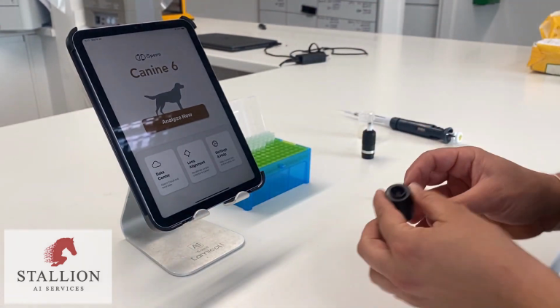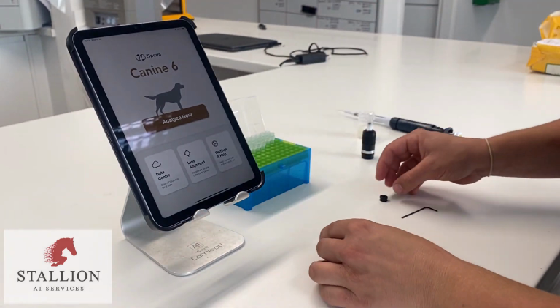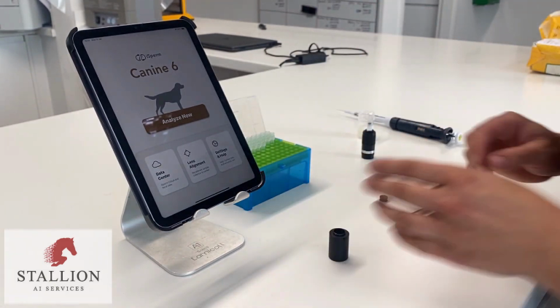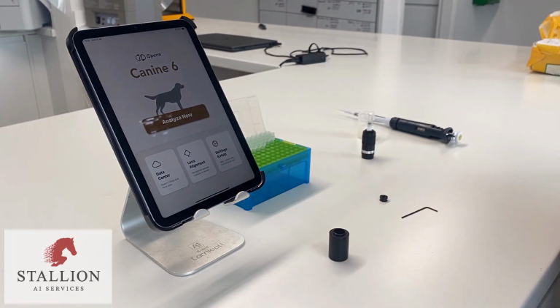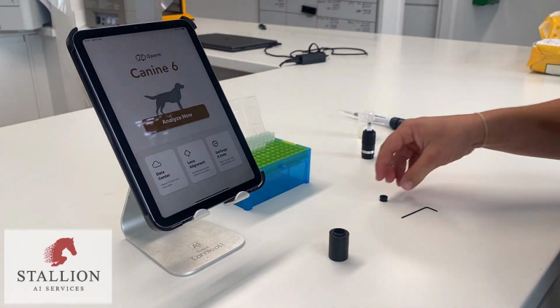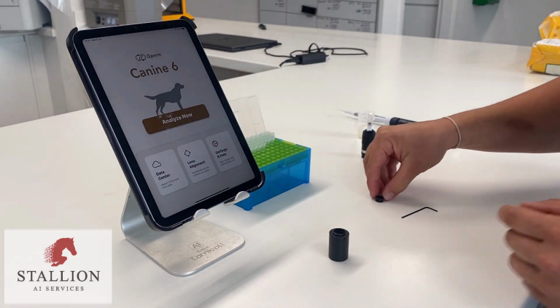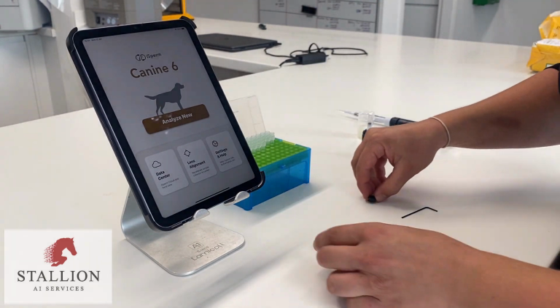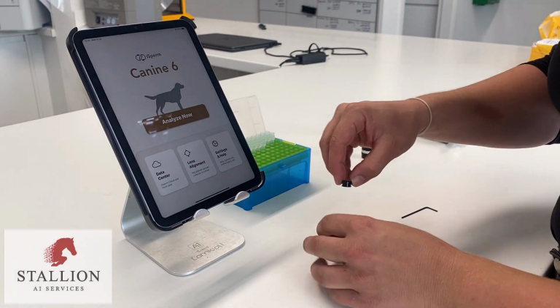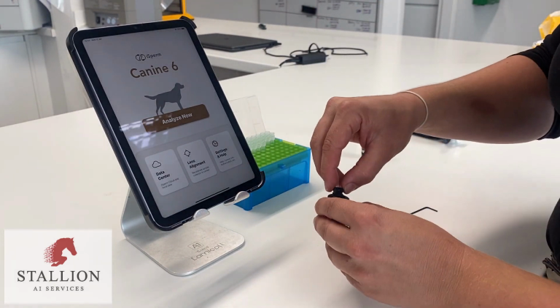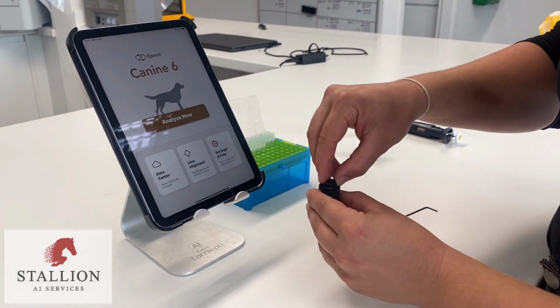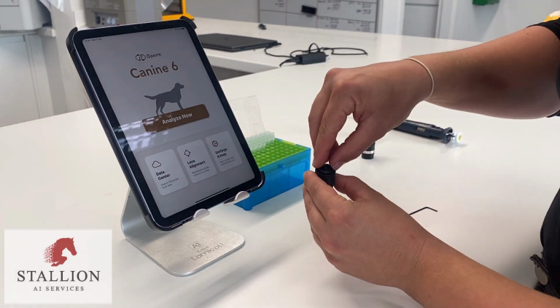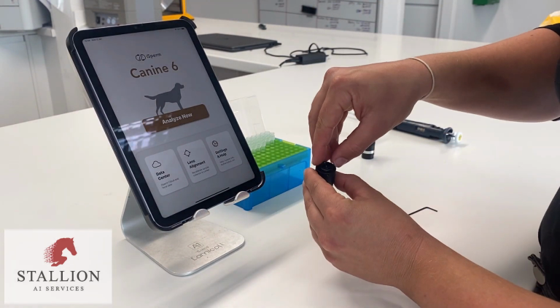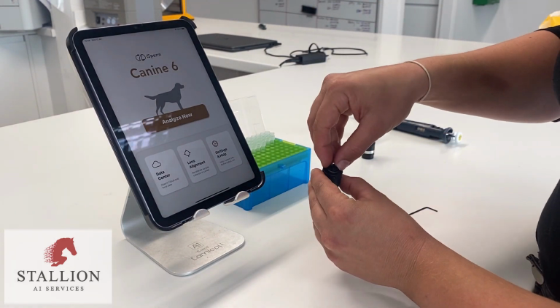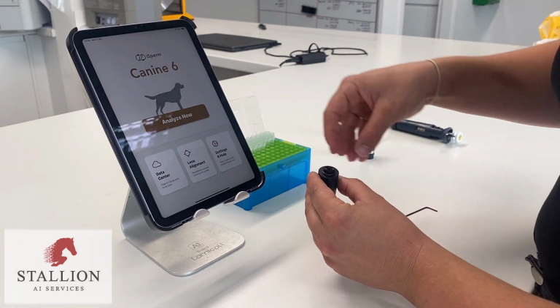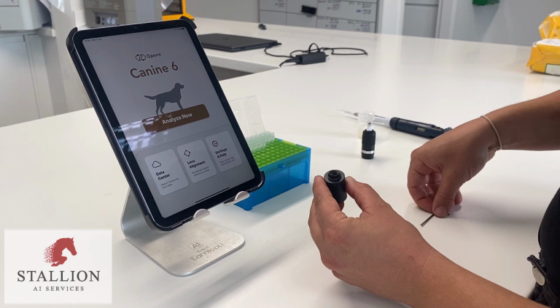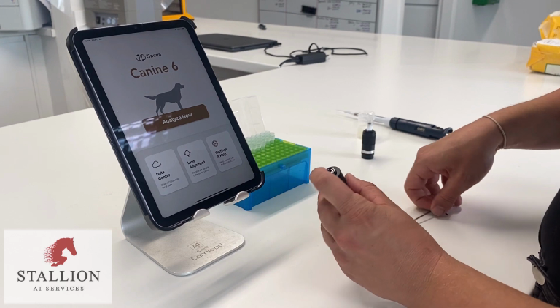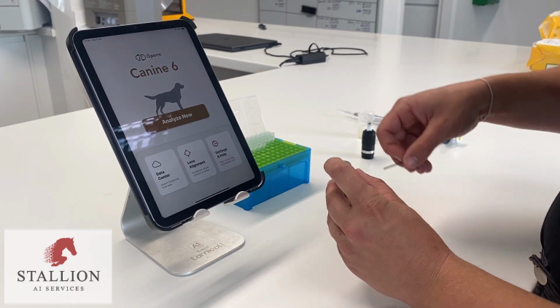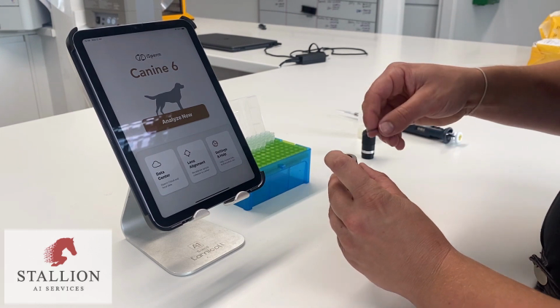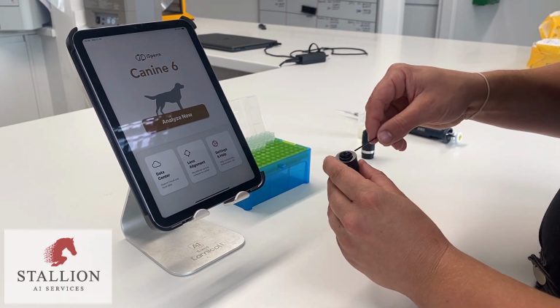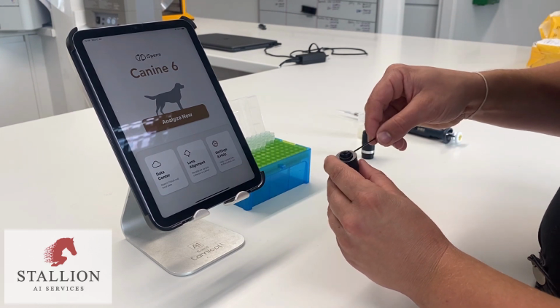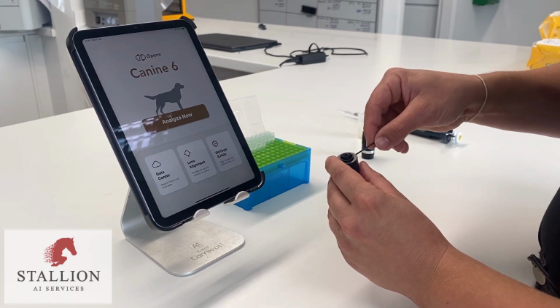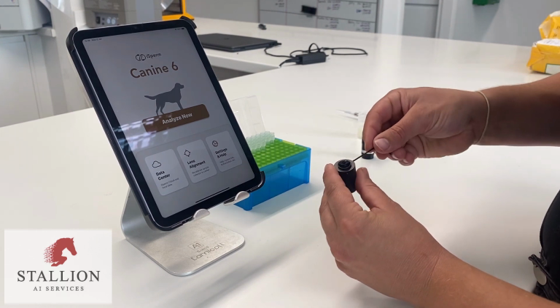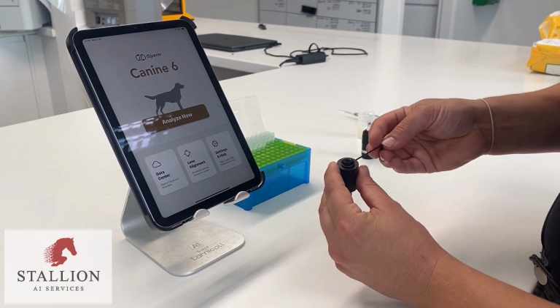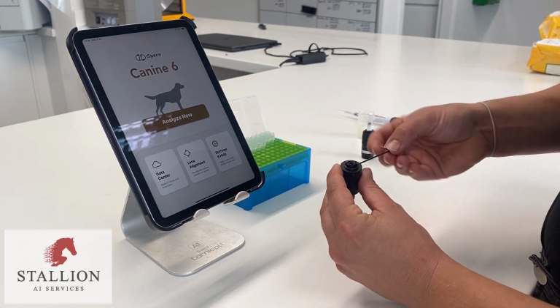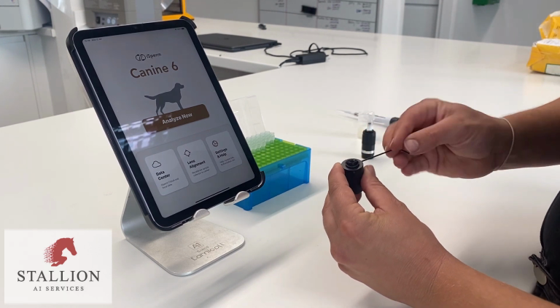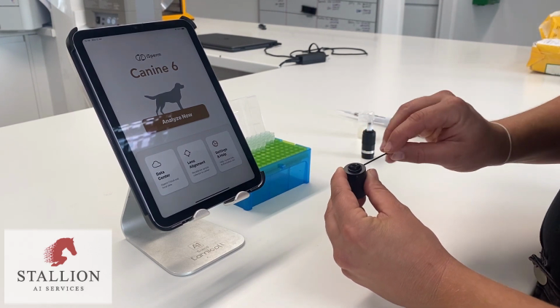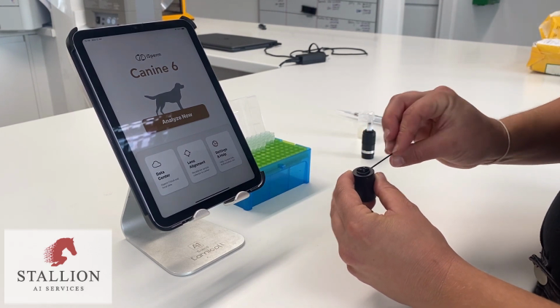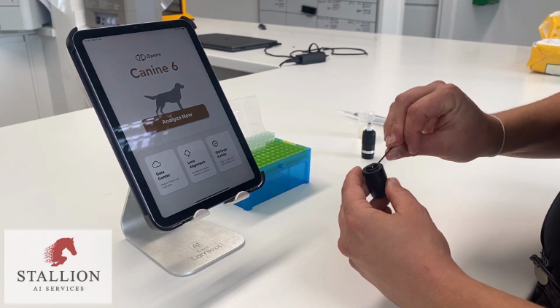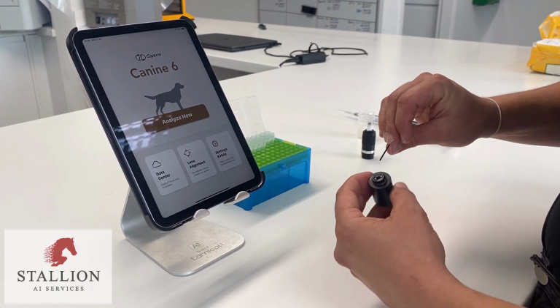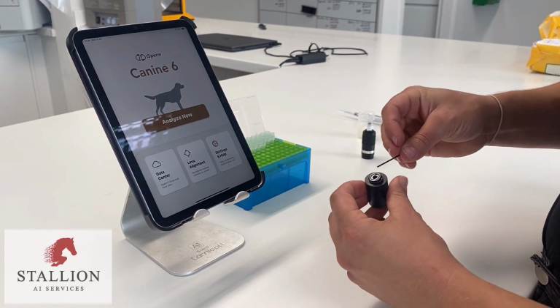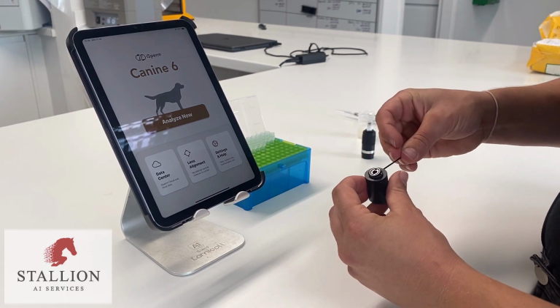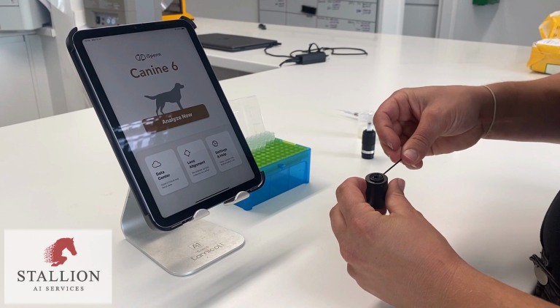Use the hex wrench shown to adjust the orientation of the lens. Orientate the lens to the middle by eye — this is the easiest way to achieve the correct calibration.